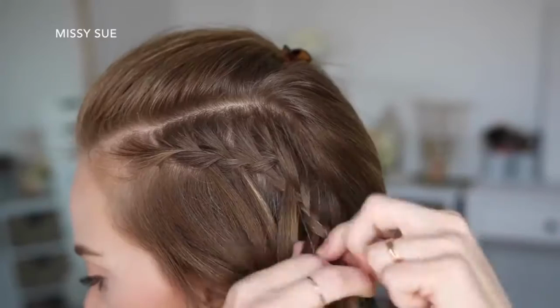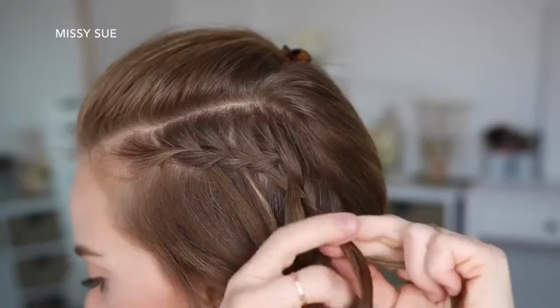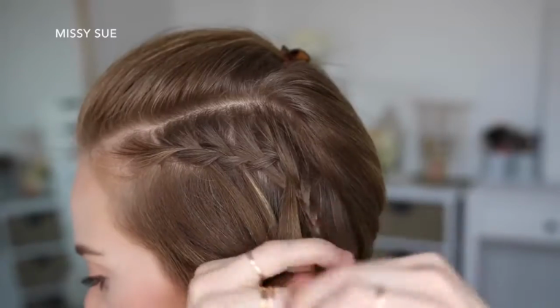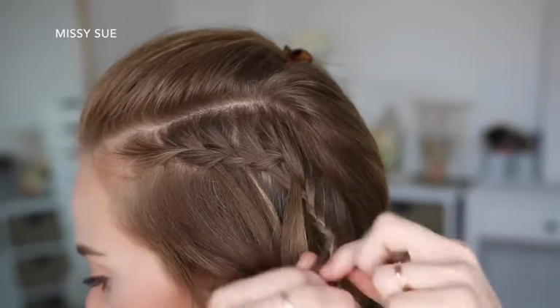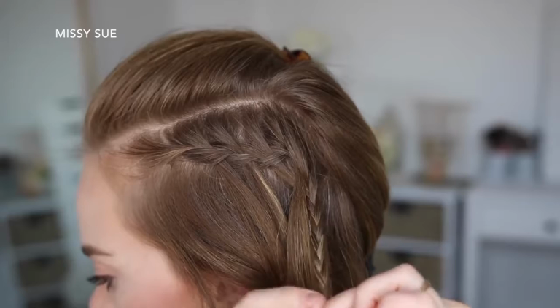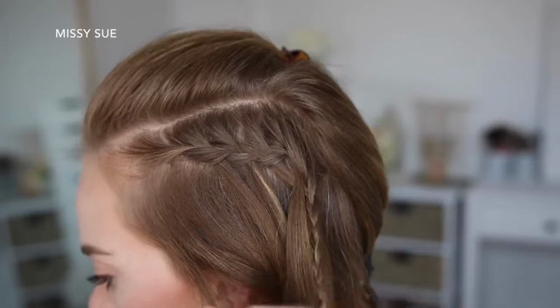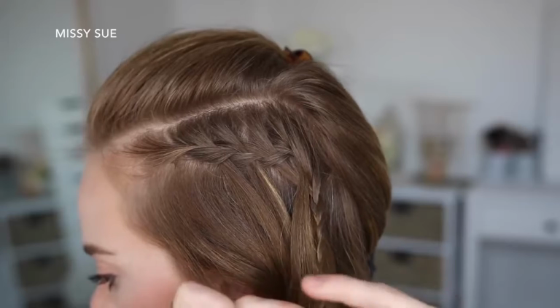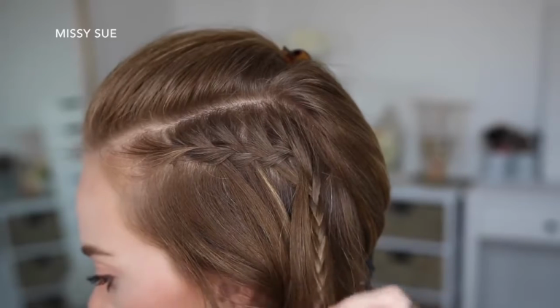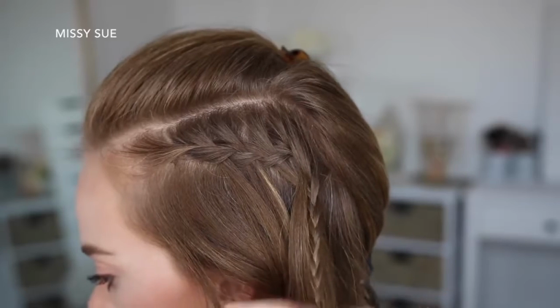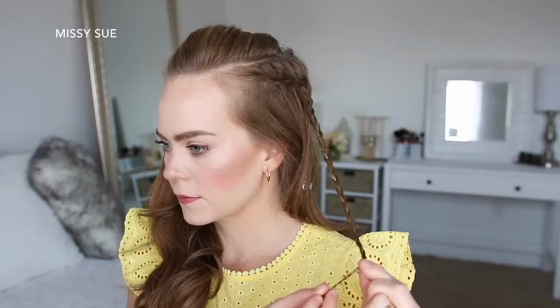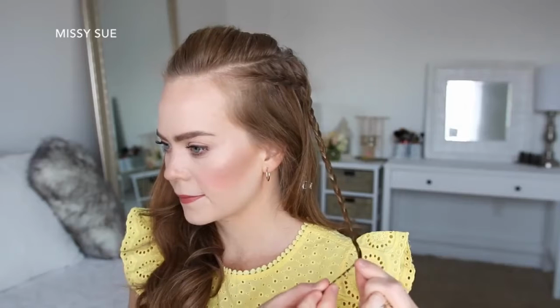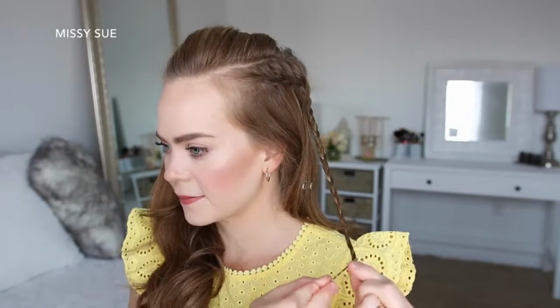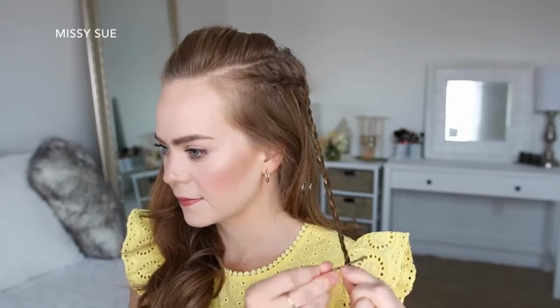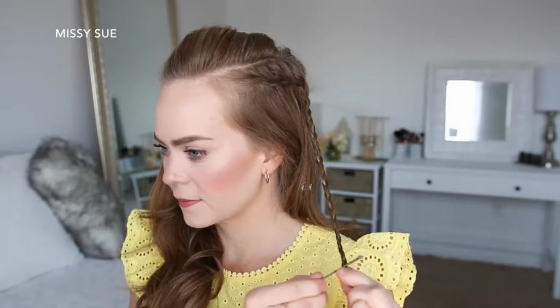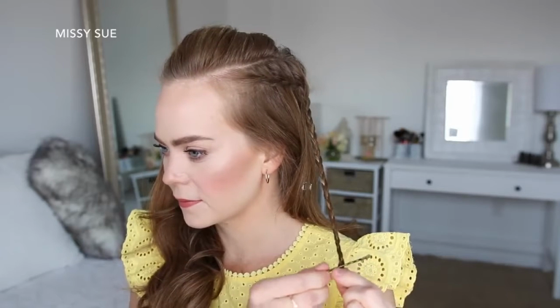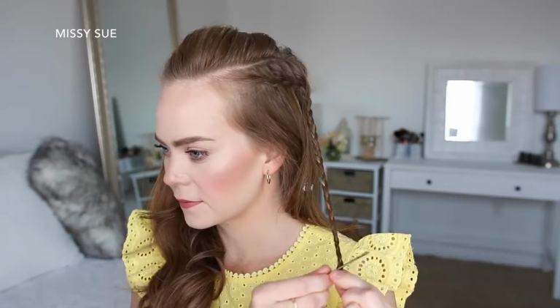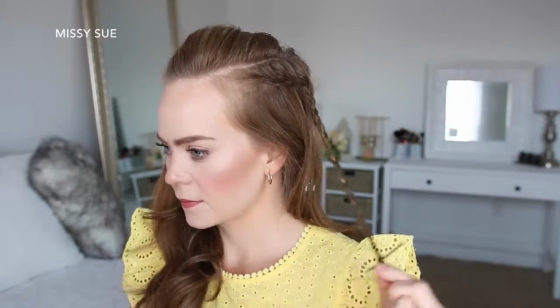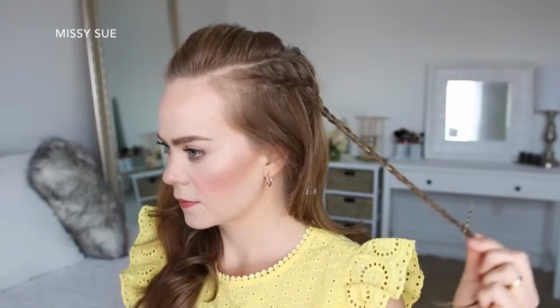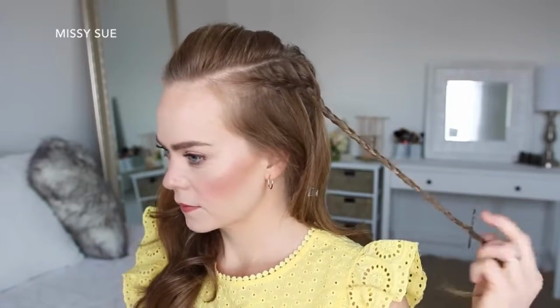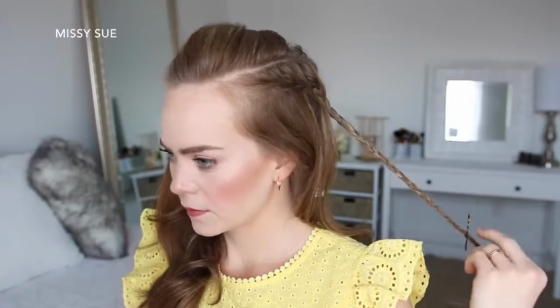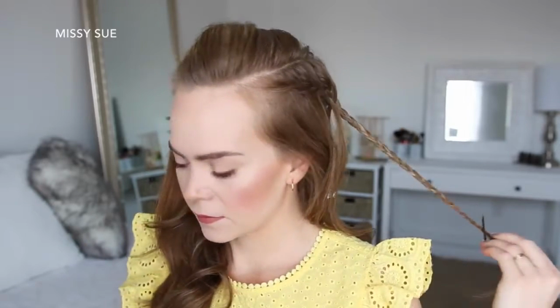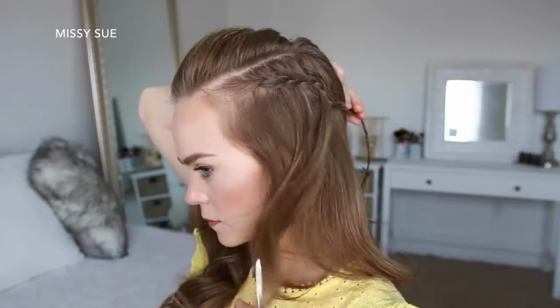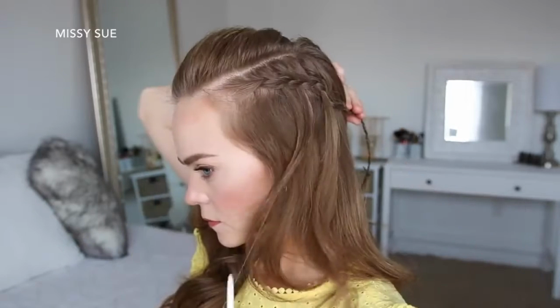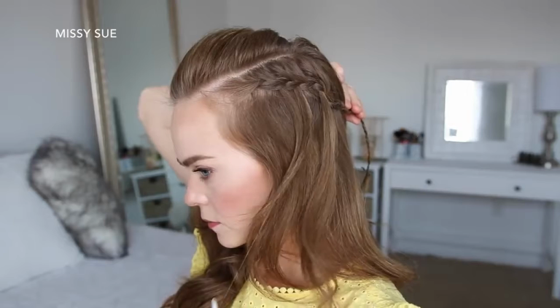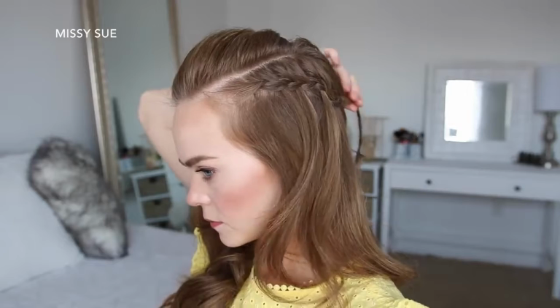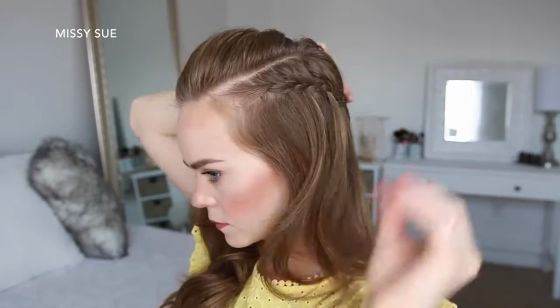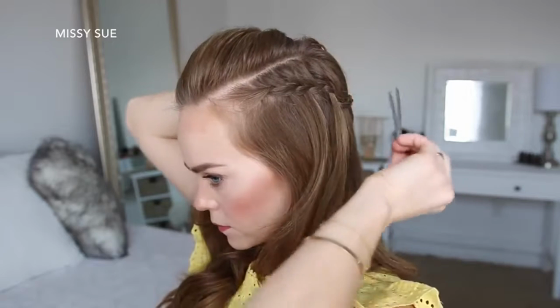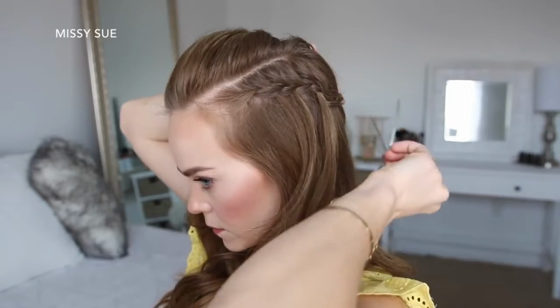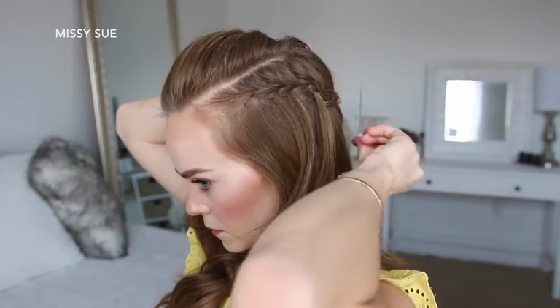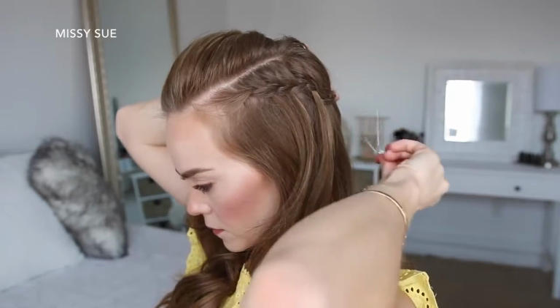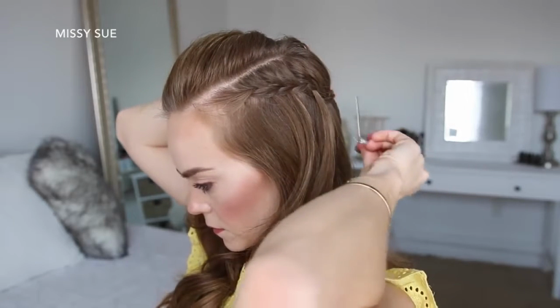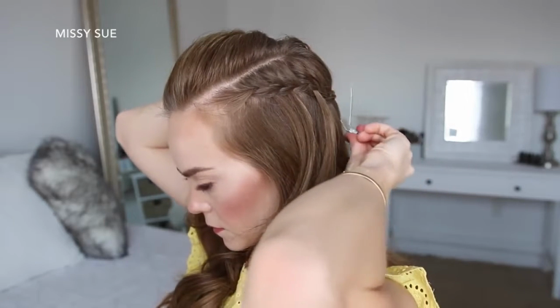Now I'm just going to braid the rest of the section a little further down and then slide a bobby pin over the bottom. Then I'm going to let down the bottom section of hair and clip the braid out of the way.